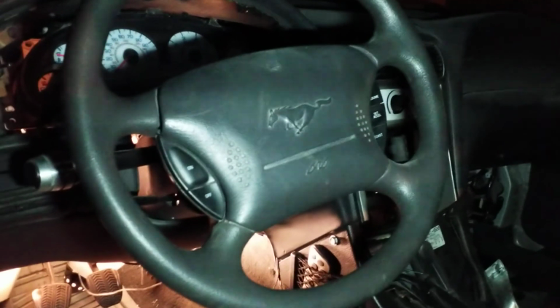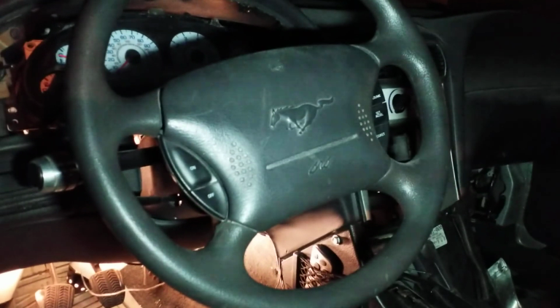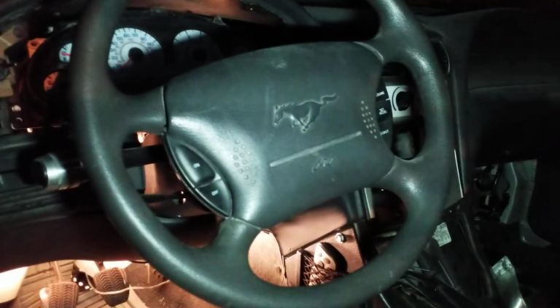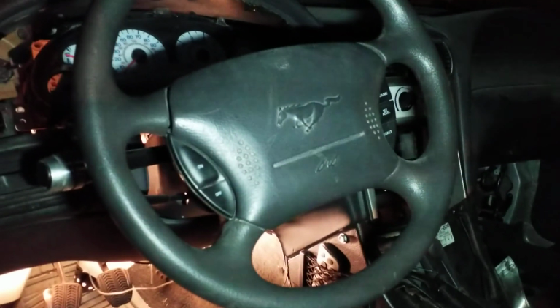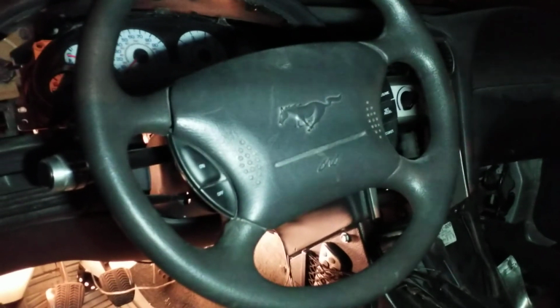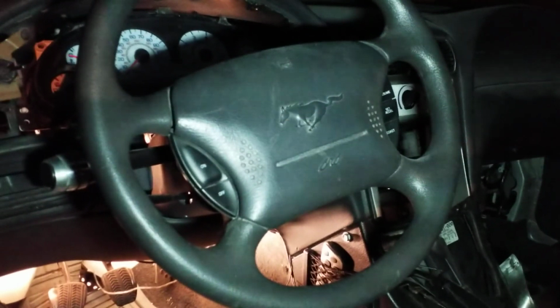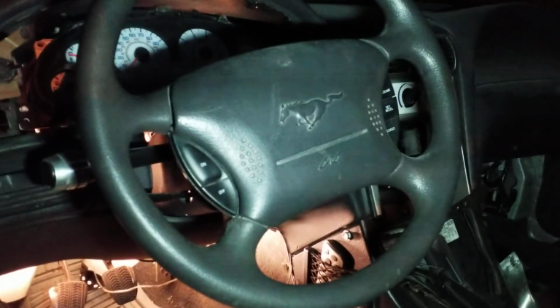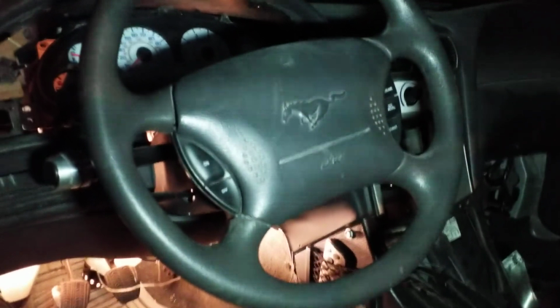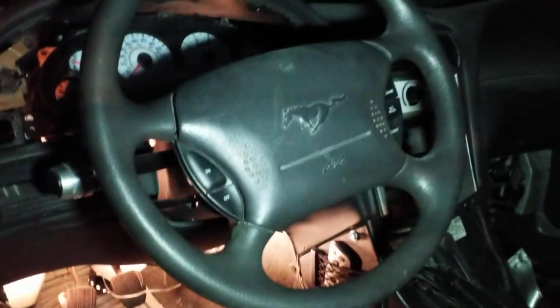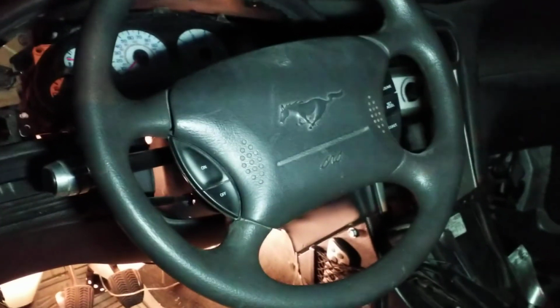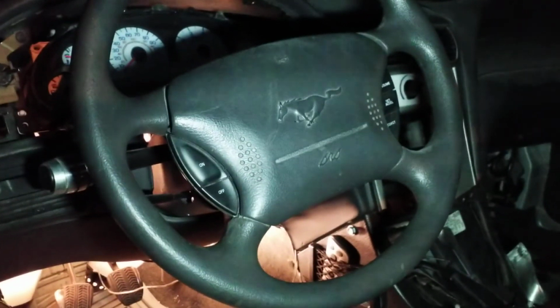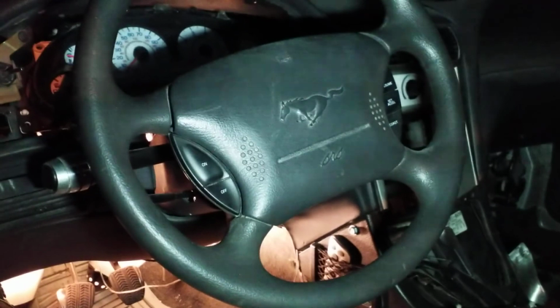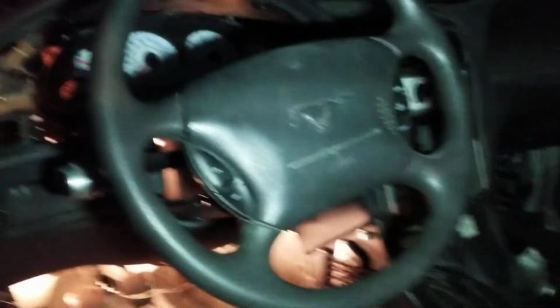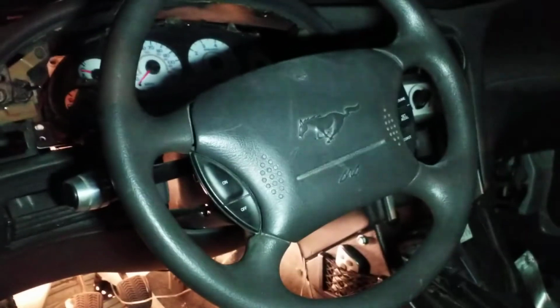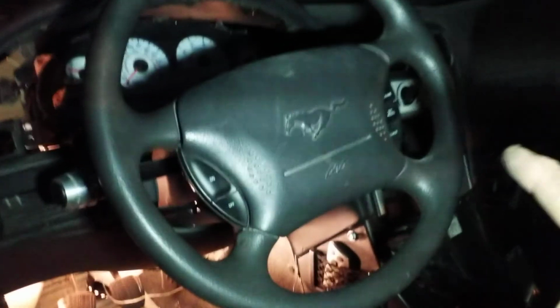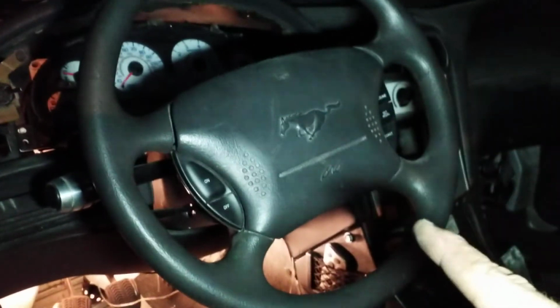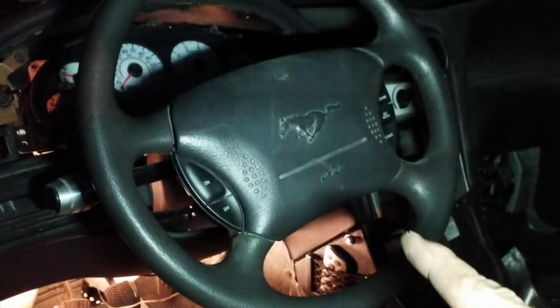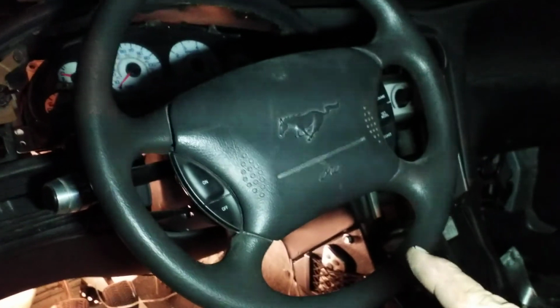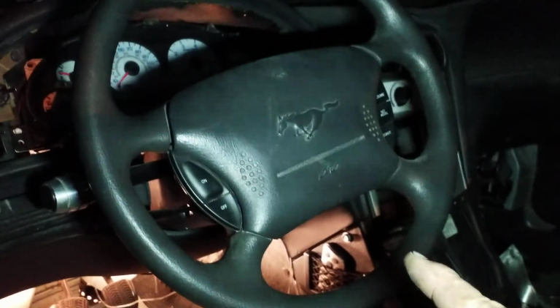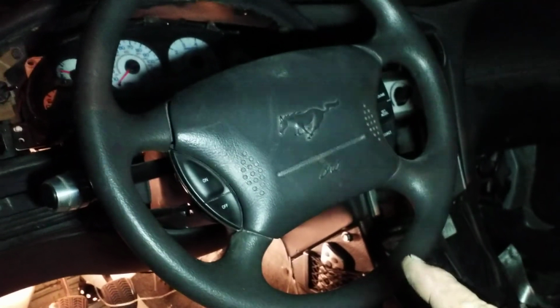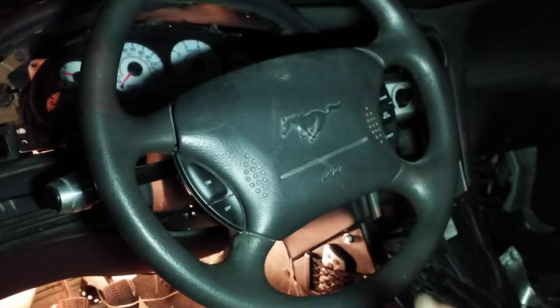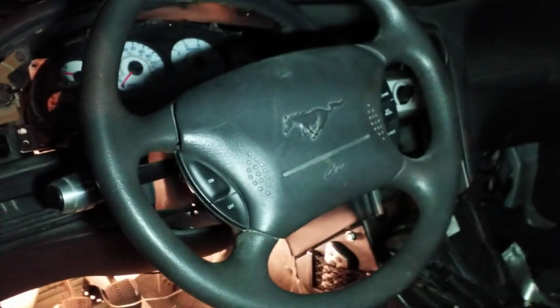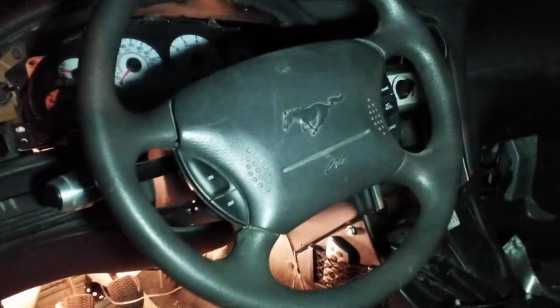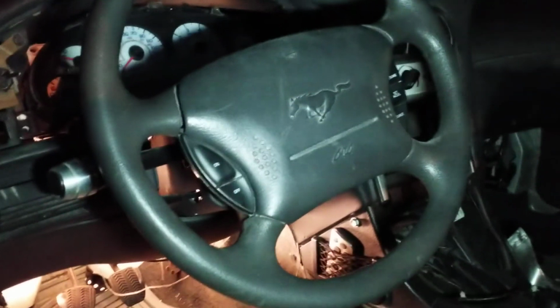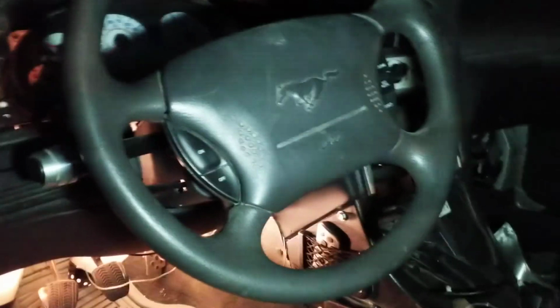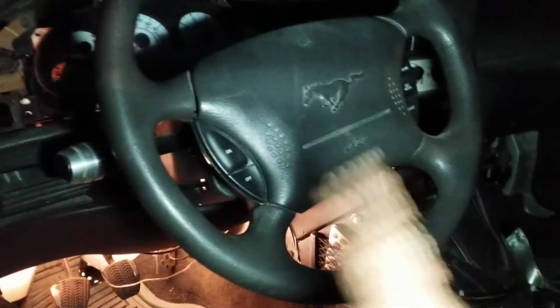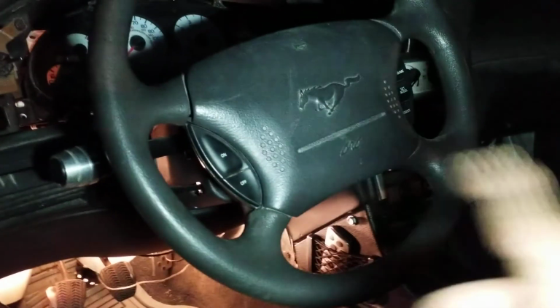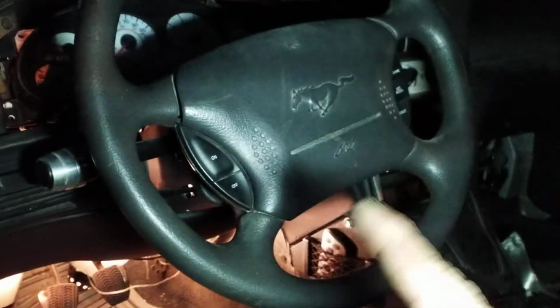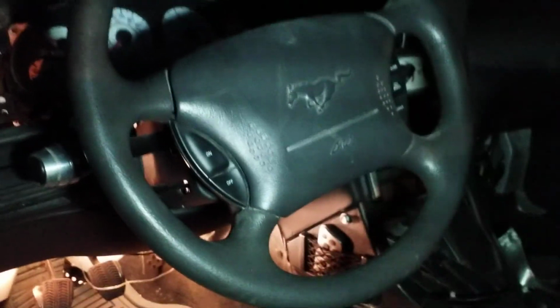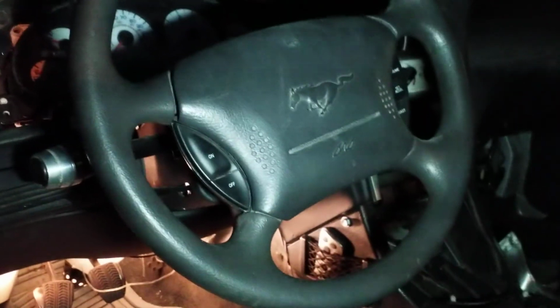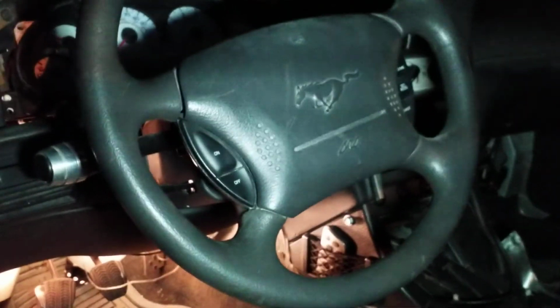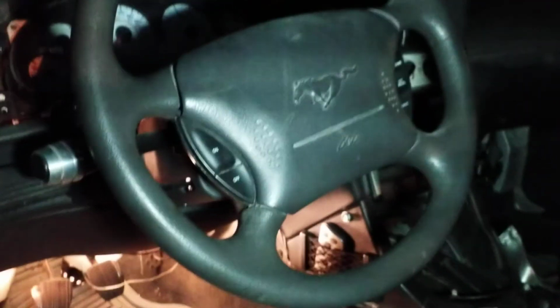What up guys, Paradox back with more tech support. We're here today to go over removal of a 1994 to 2004 Mustang steering wheel column — the whole thing. We're taking all this out, not just the steering wheel itself.